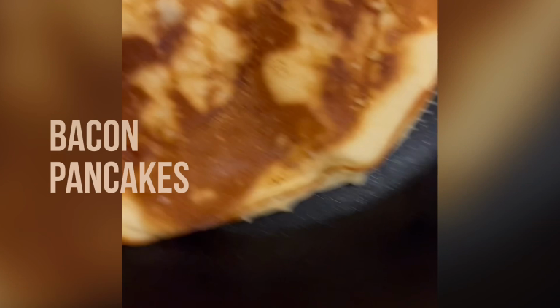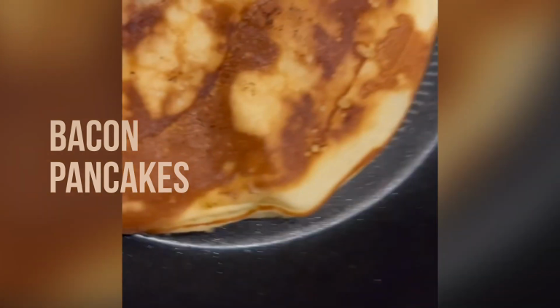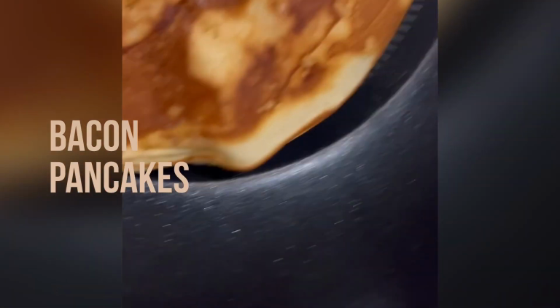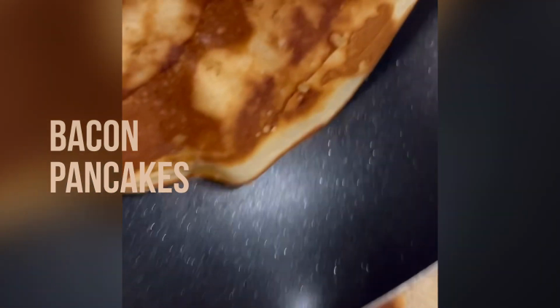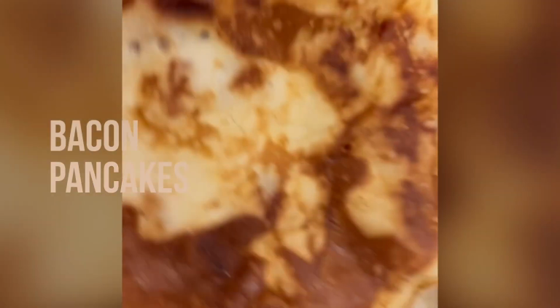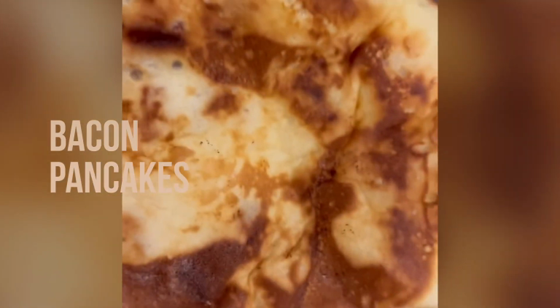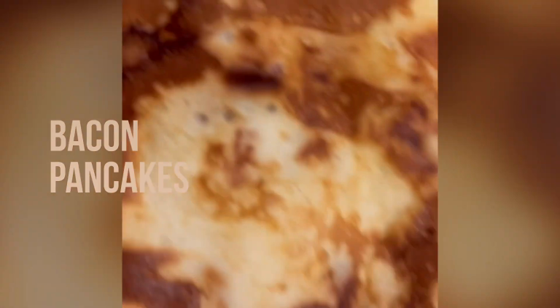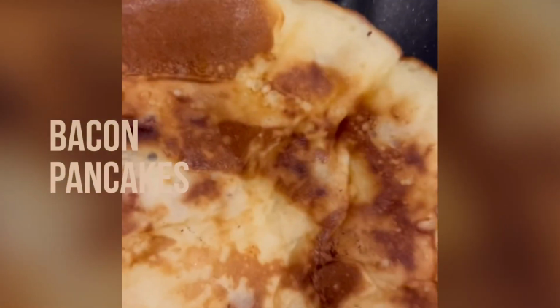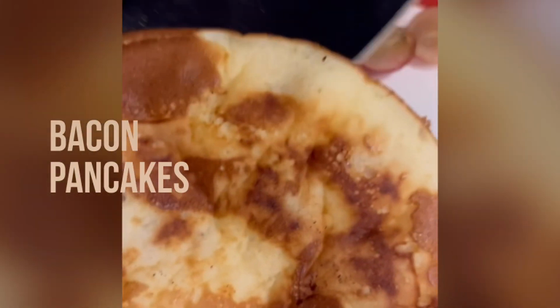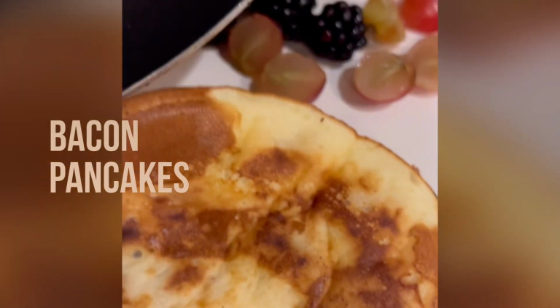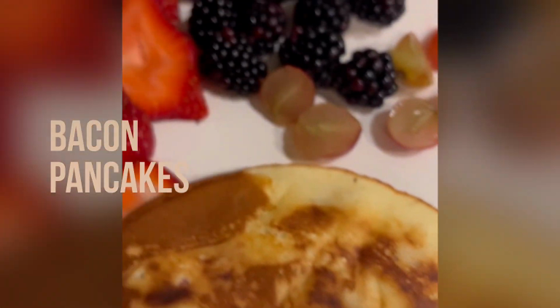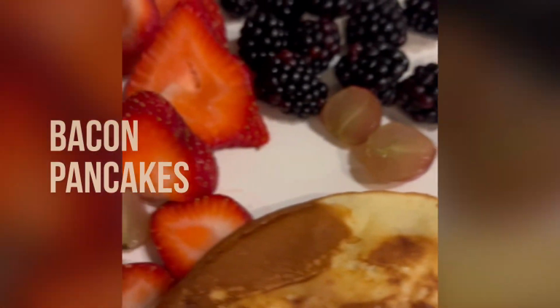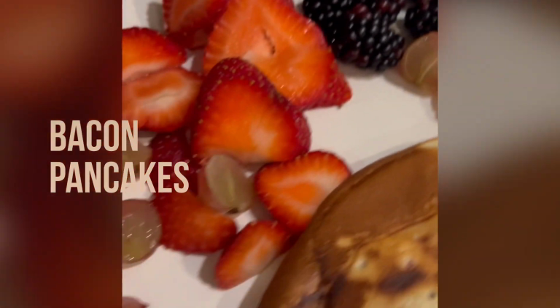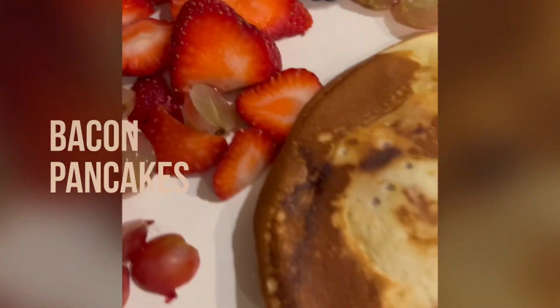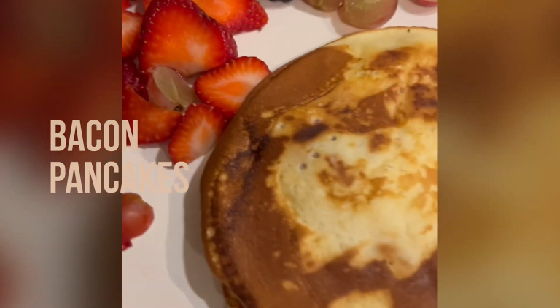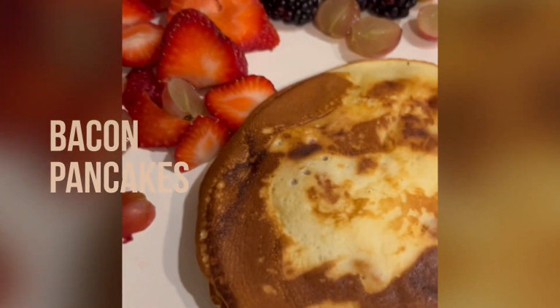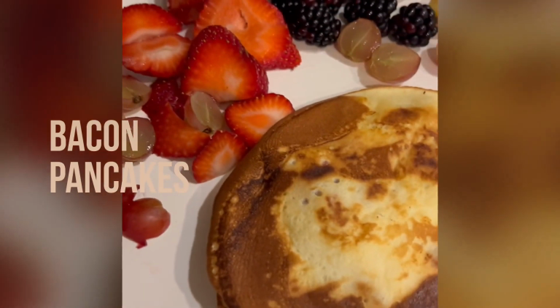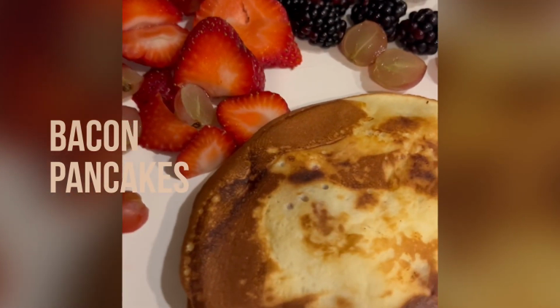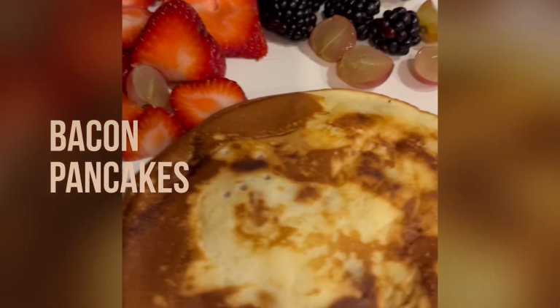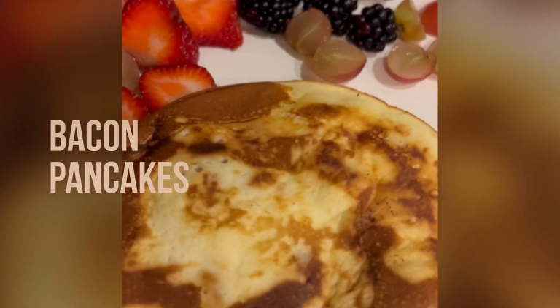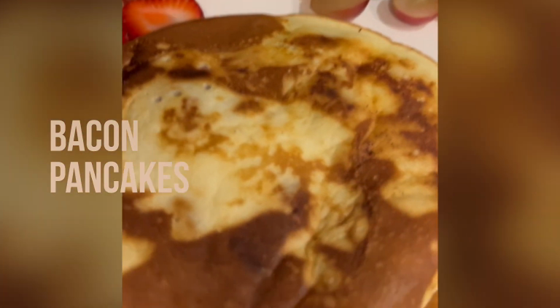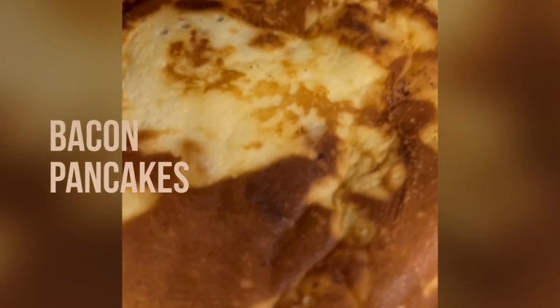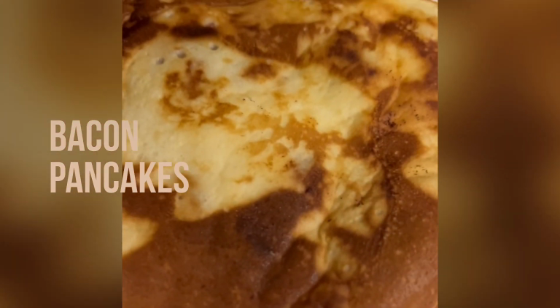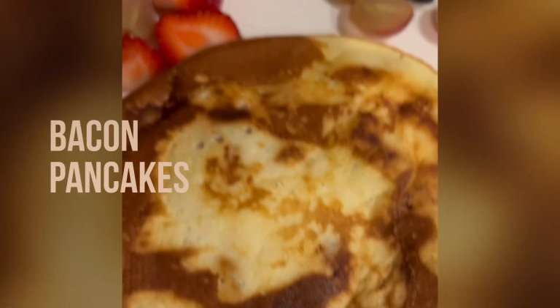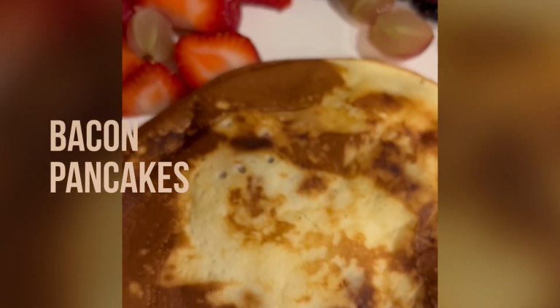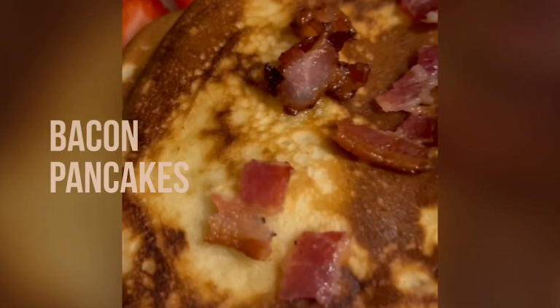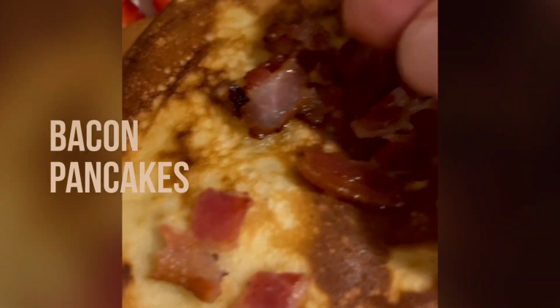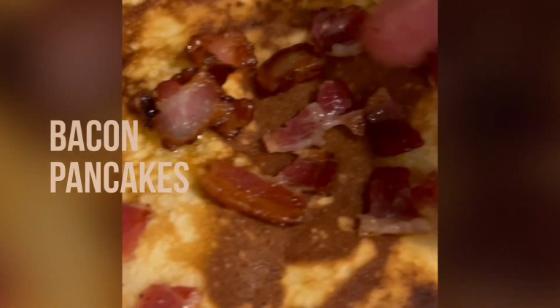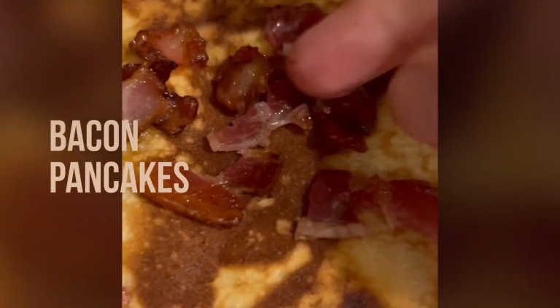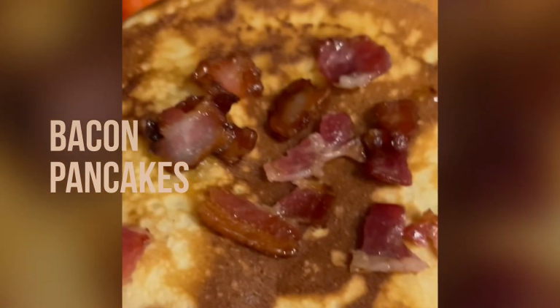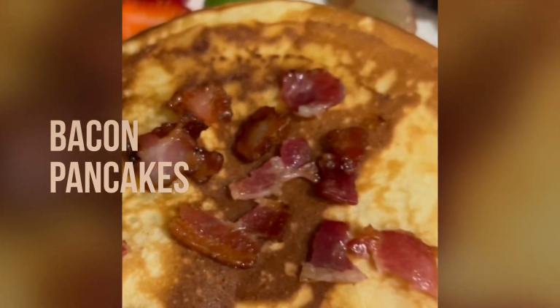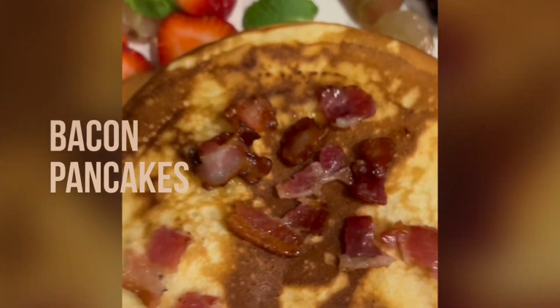I'm serving the pancakes with berries. You can use any fruits that you like — watermelon, peaches, apricots, anything seasonal. I had berries so cut them into pieces.